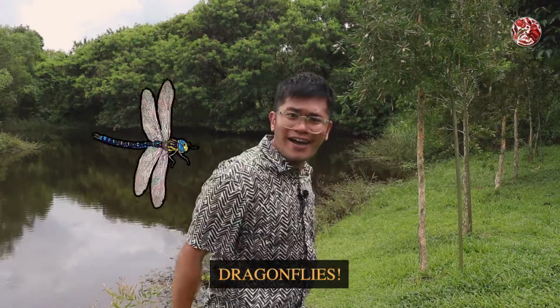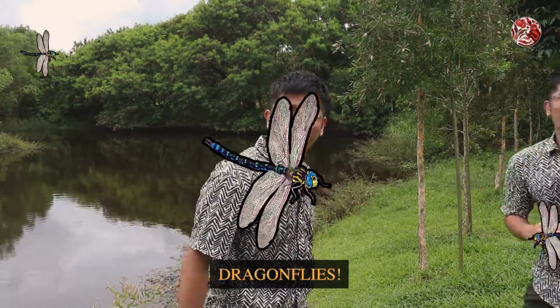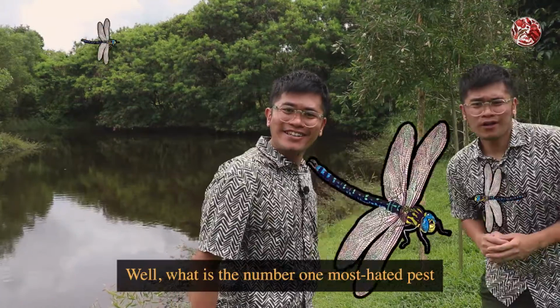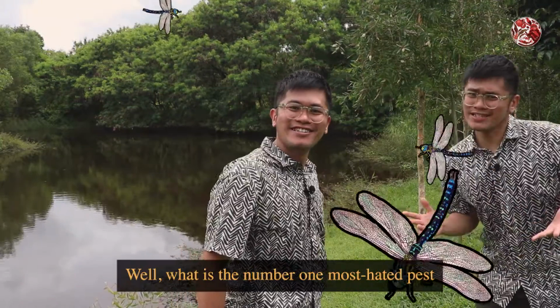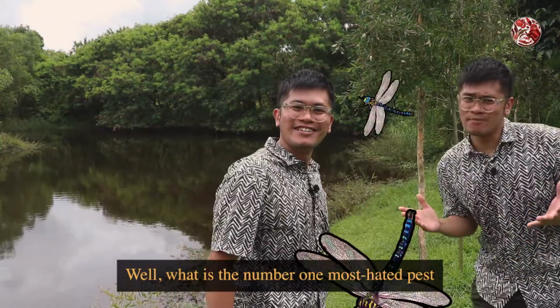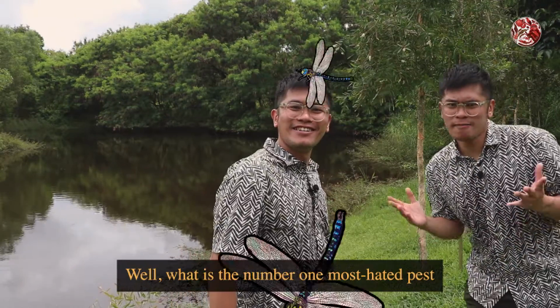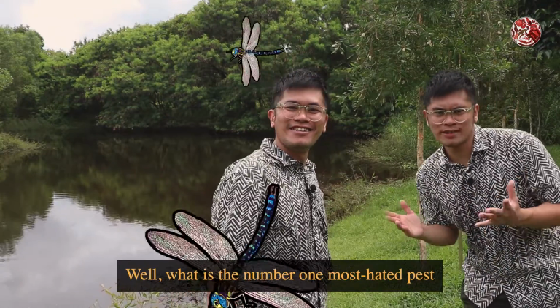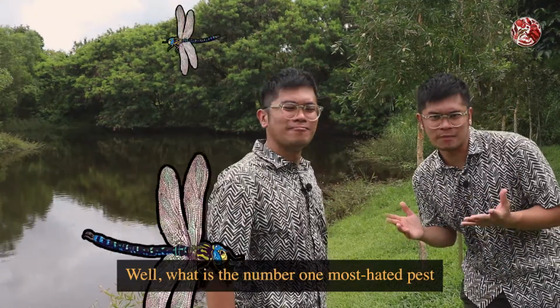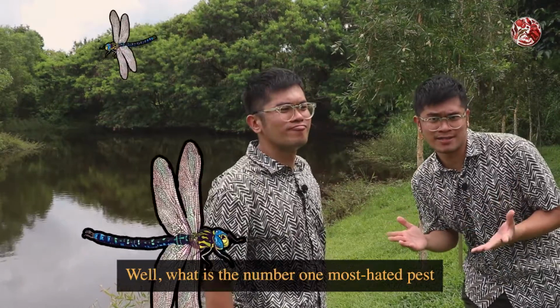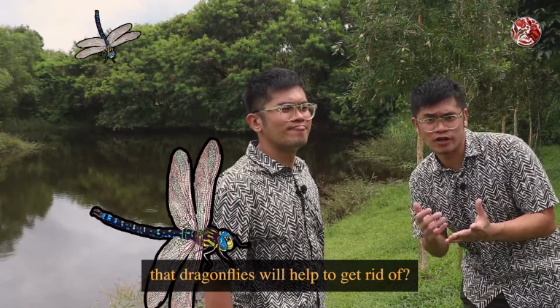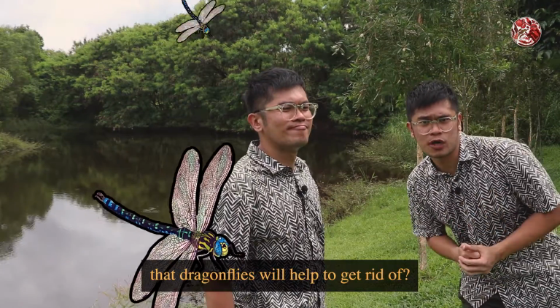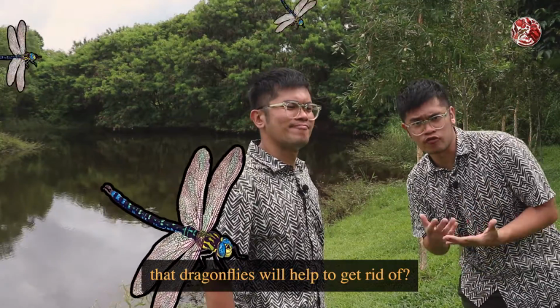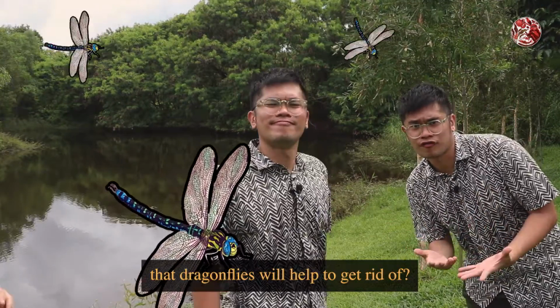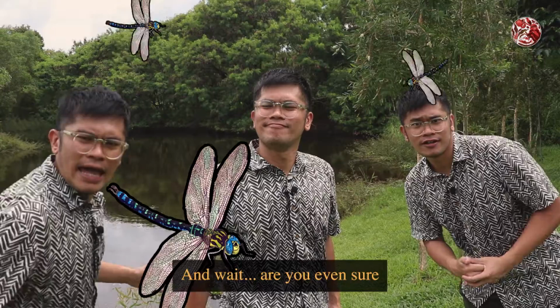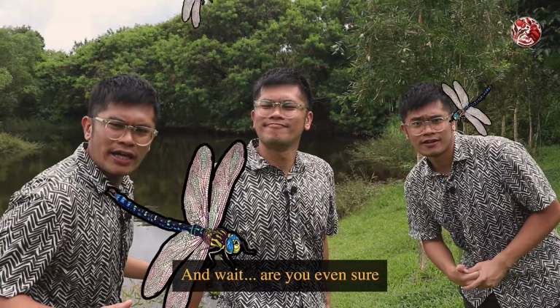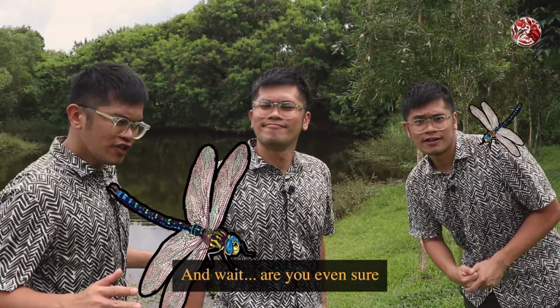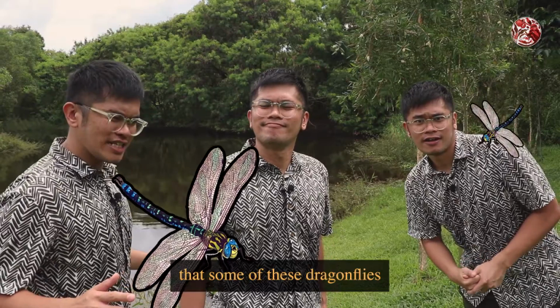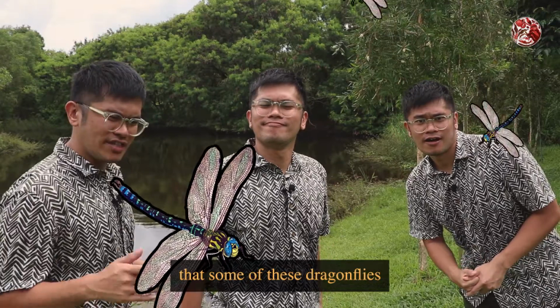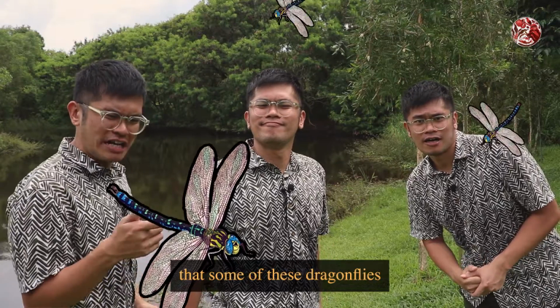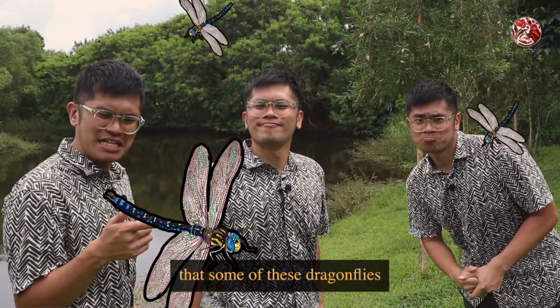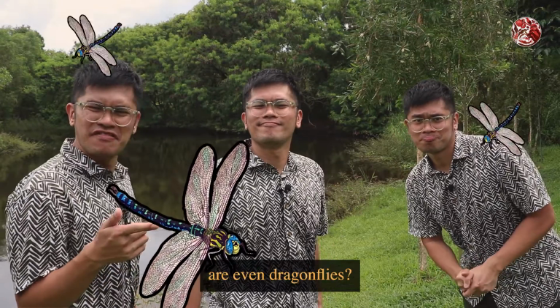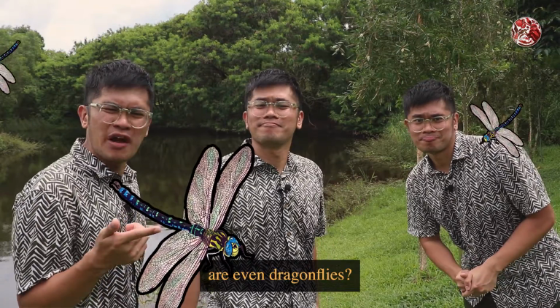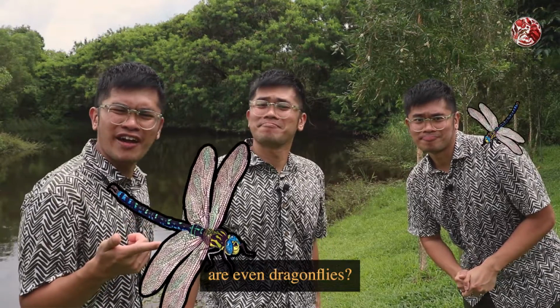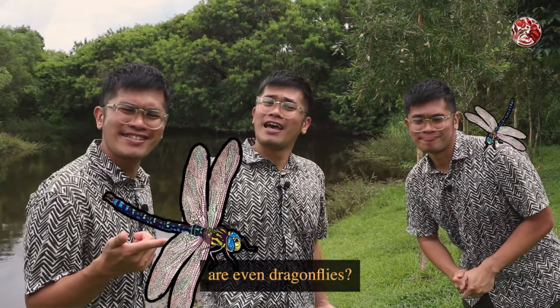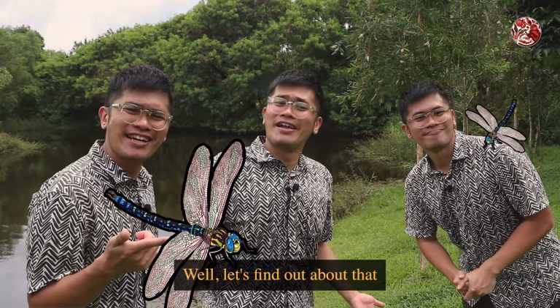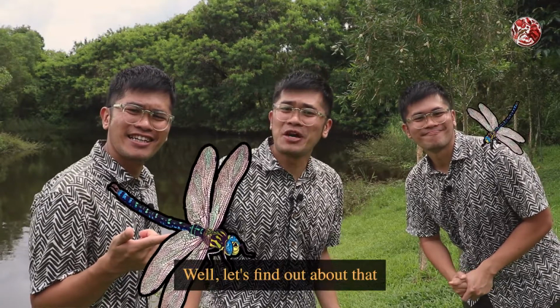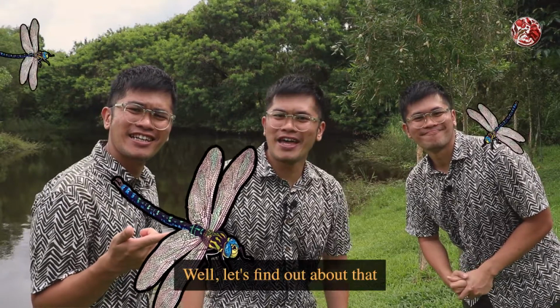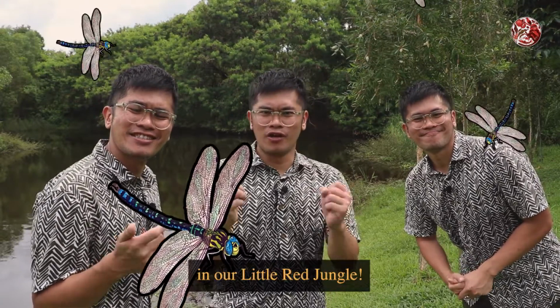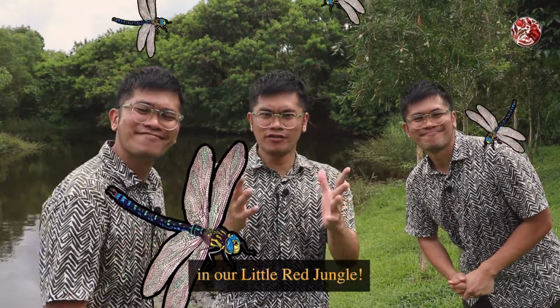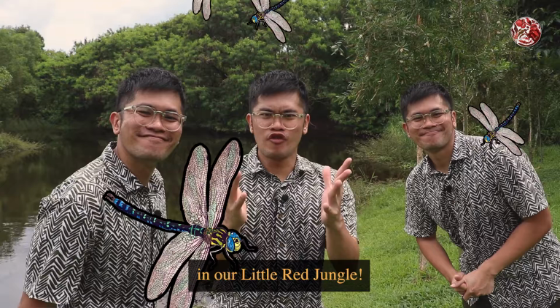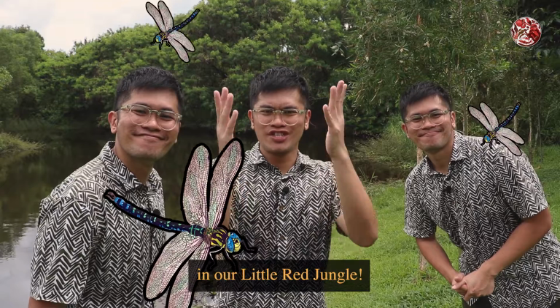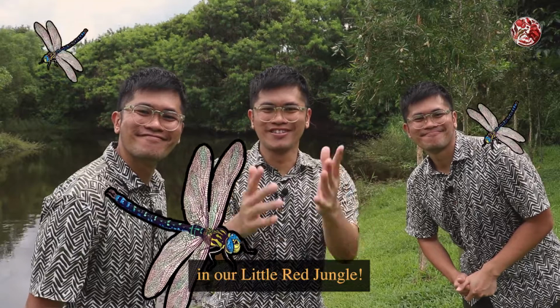Dragonflies! What is the number one most hated pest that dragonflies will help to get rid of? And wait, are you even sure that some of these dragonflies are even dragonflies? Well, let's find out about that in our little red jungle.